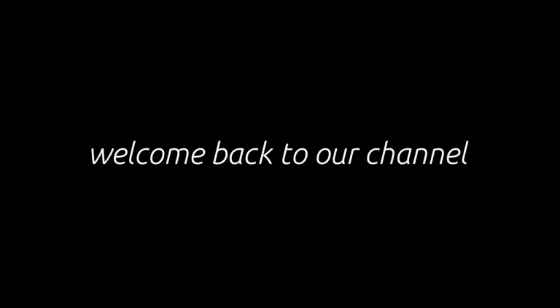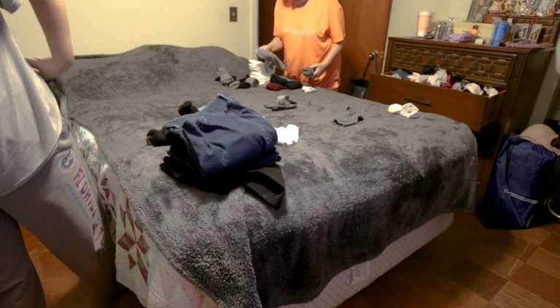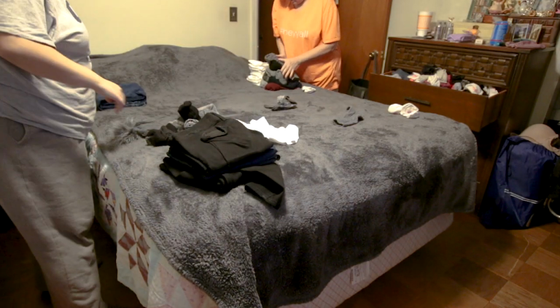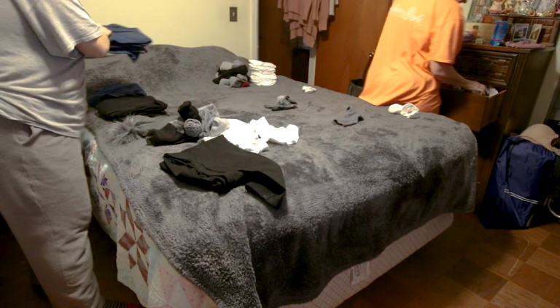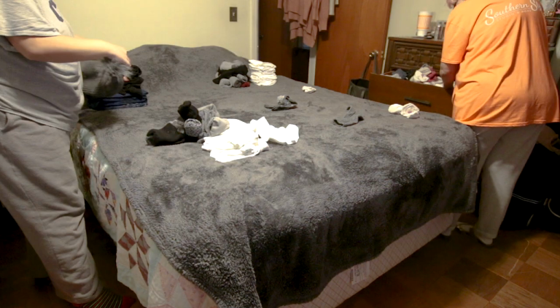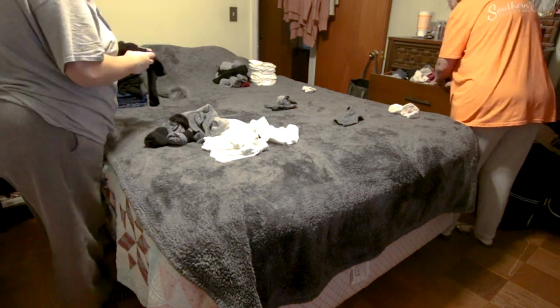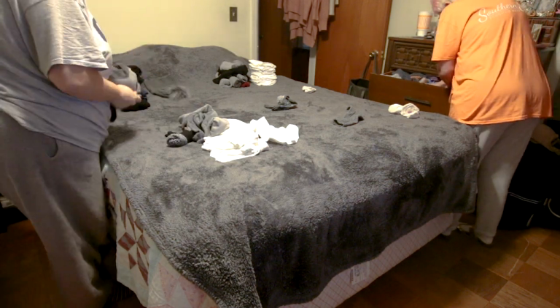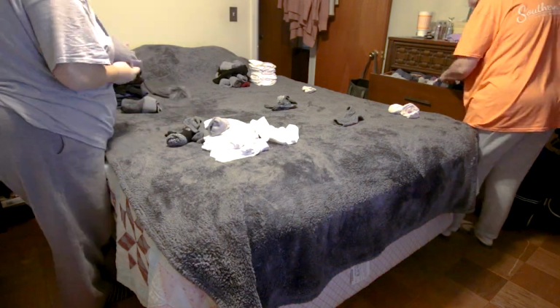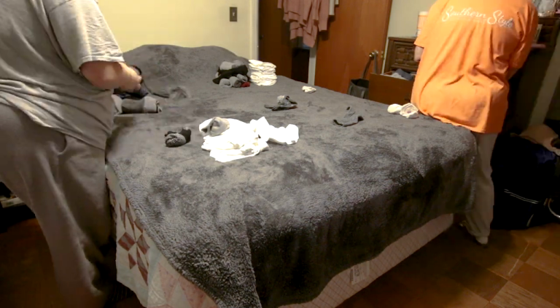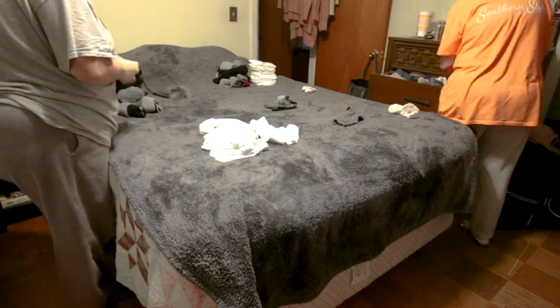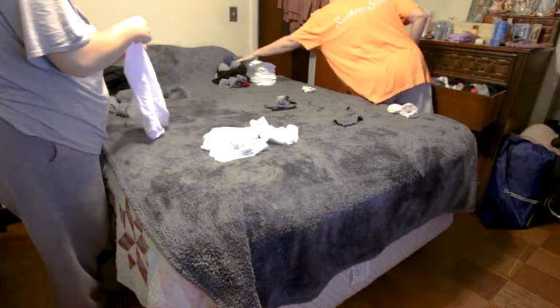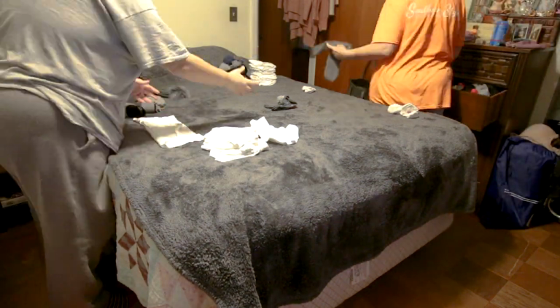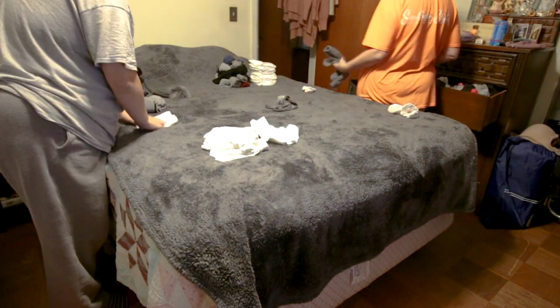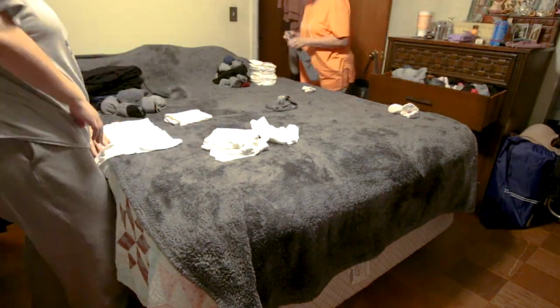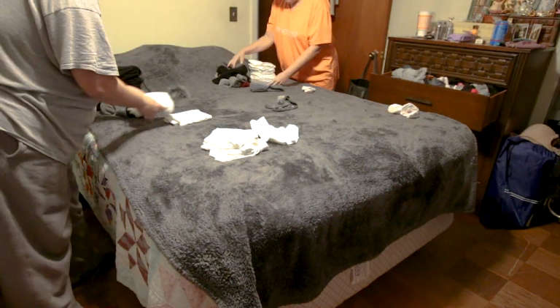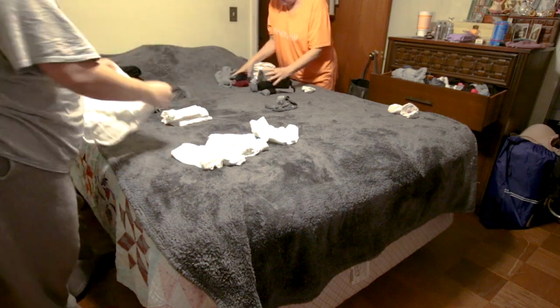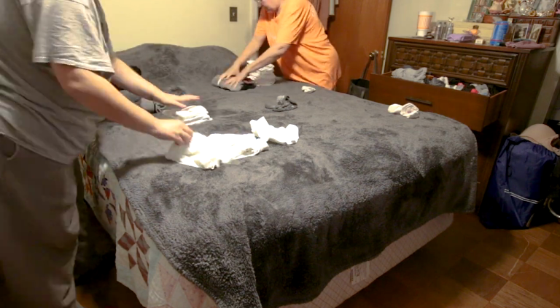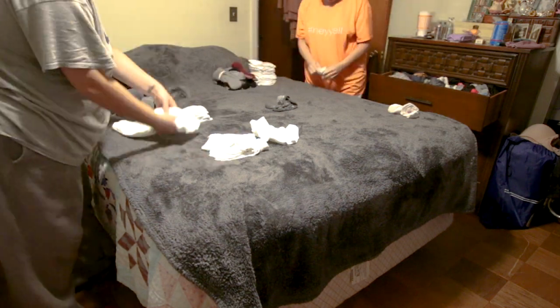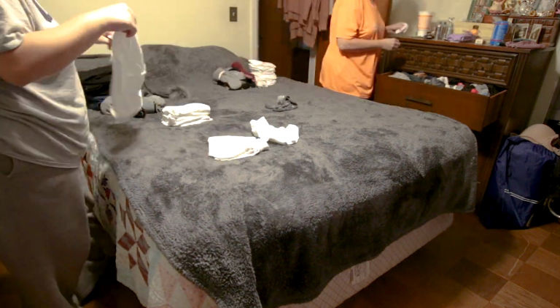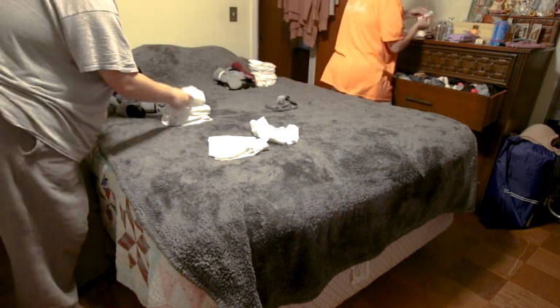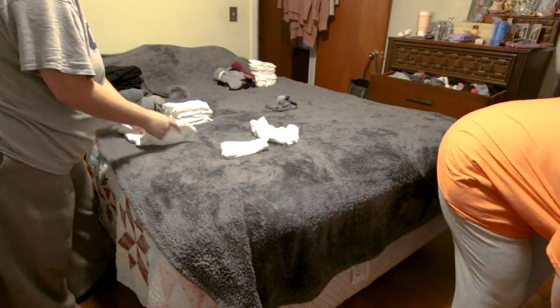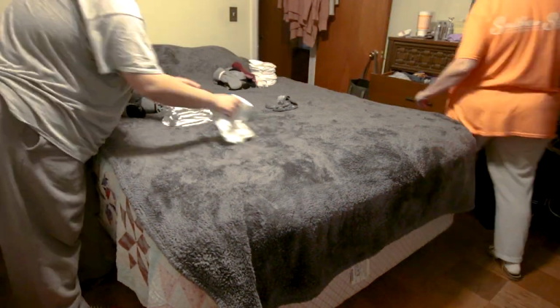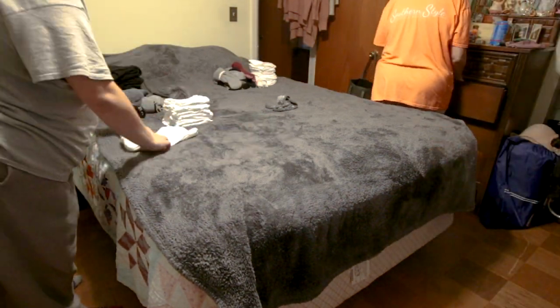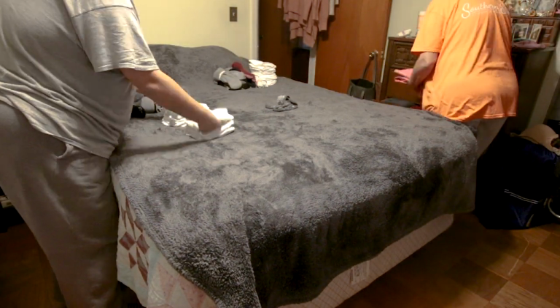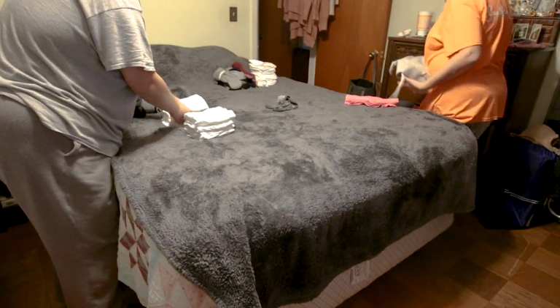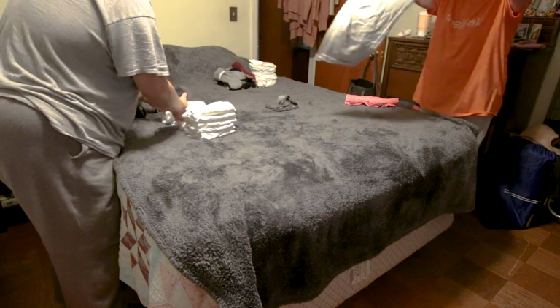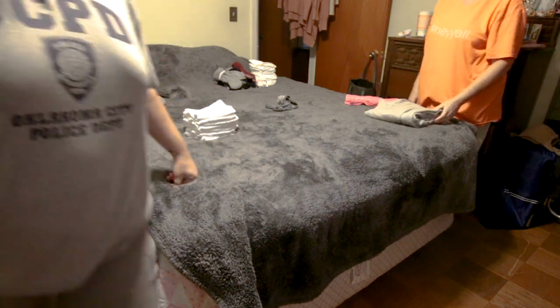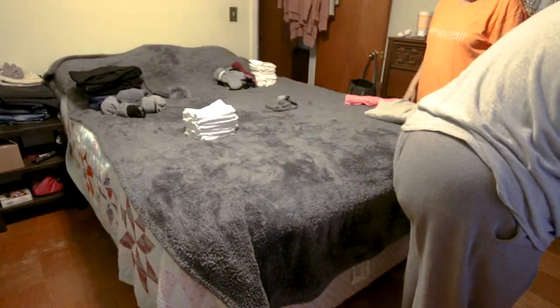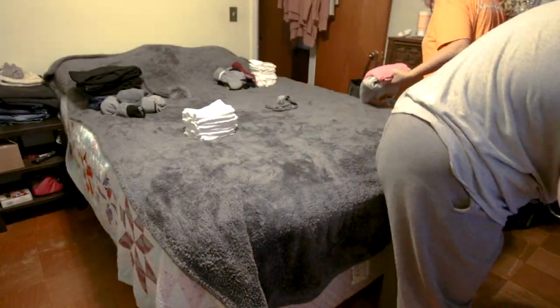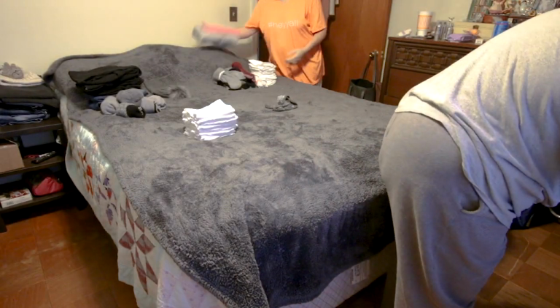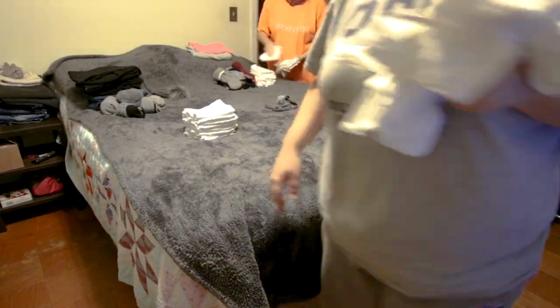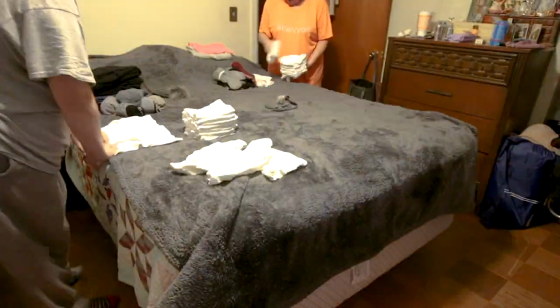Today was supposed to be a cute pack-with-me where we just chatted about our process and all that, but then life got stressful. We spent the night before filming this video shaving pills off of sweaters, cutting jeans, and trying not to puke from laughing so hard.